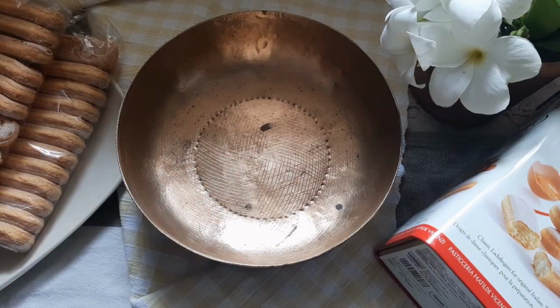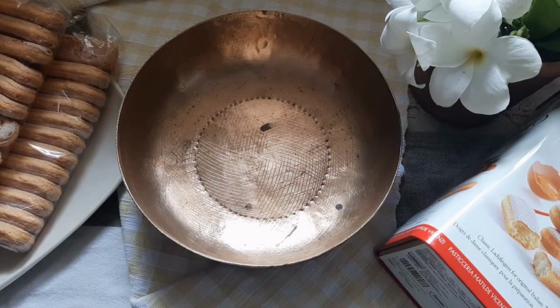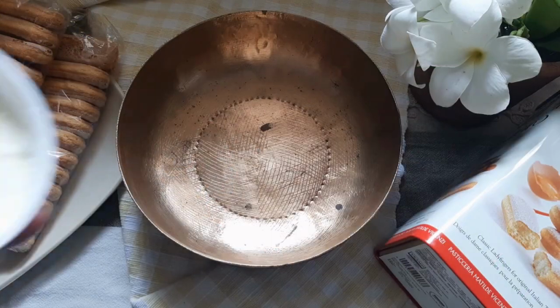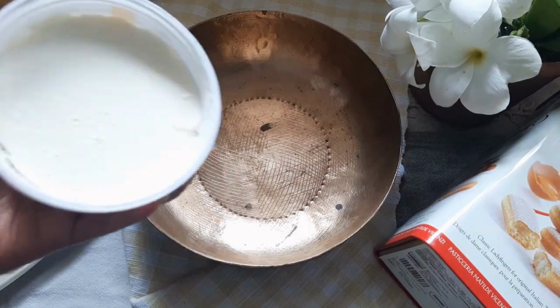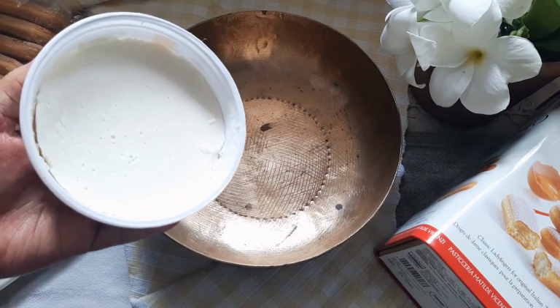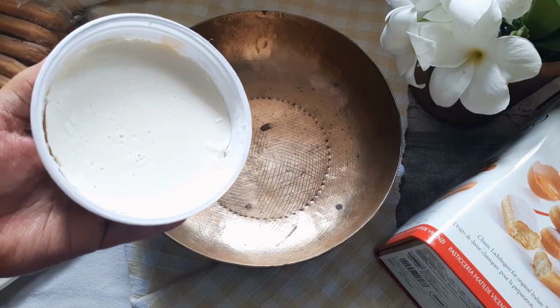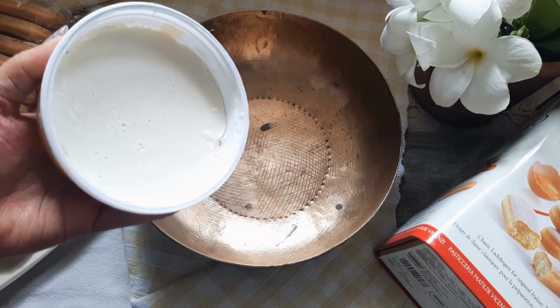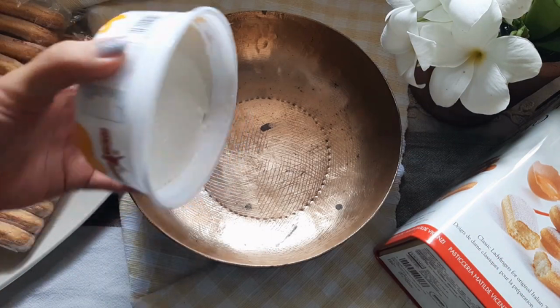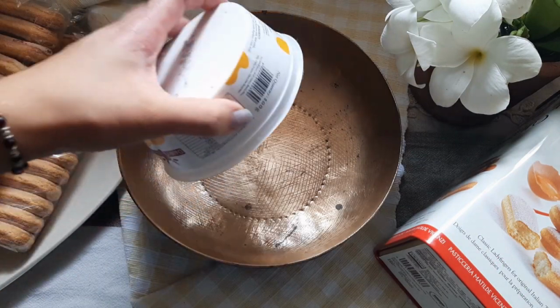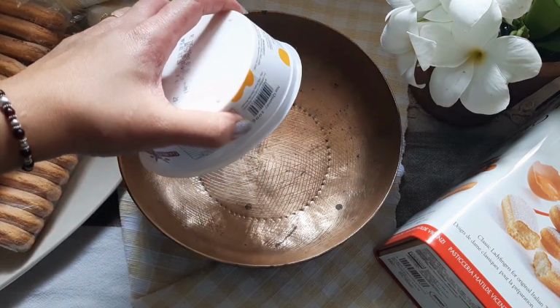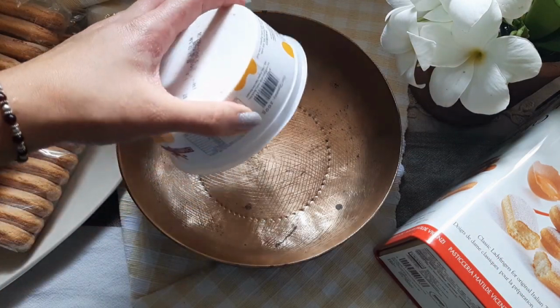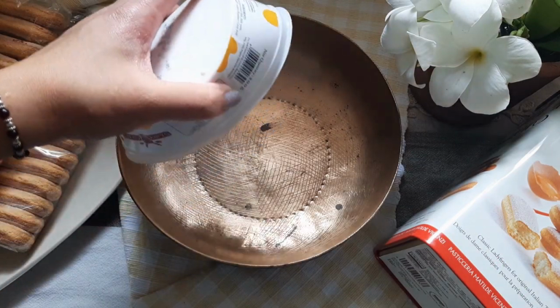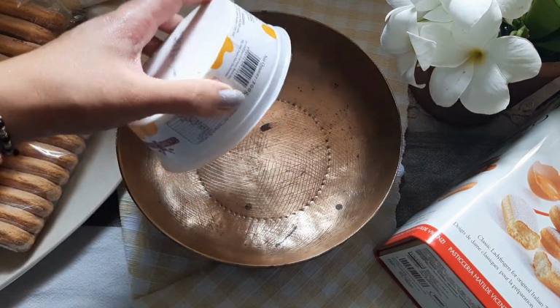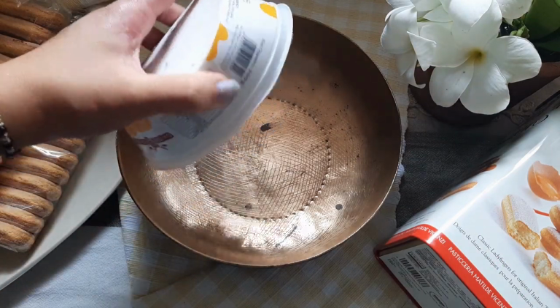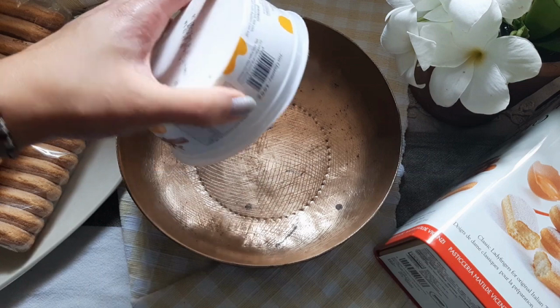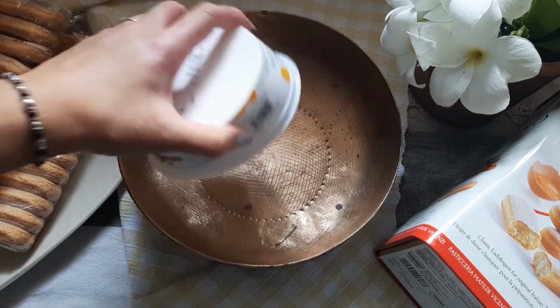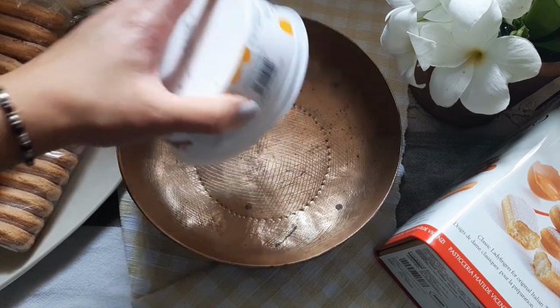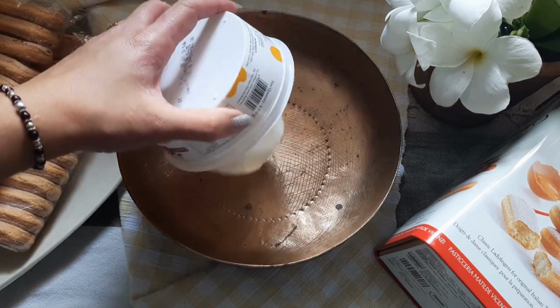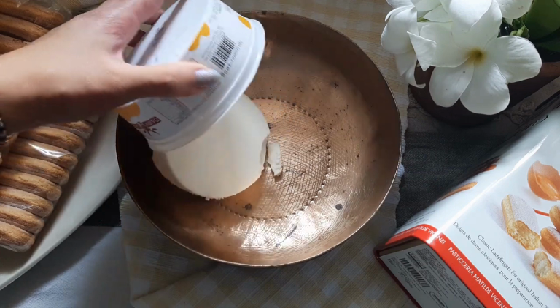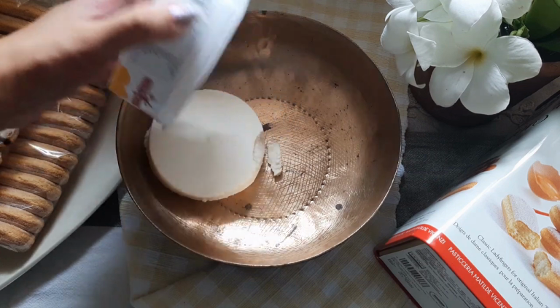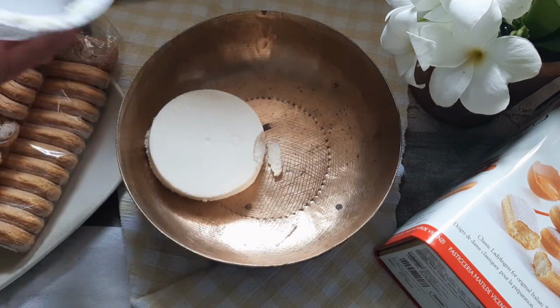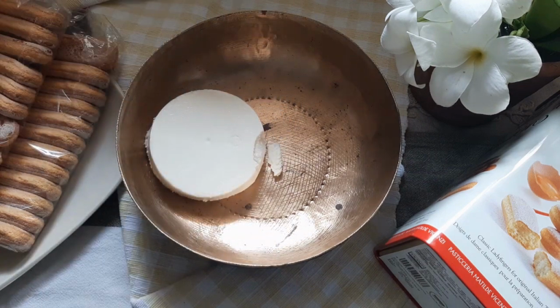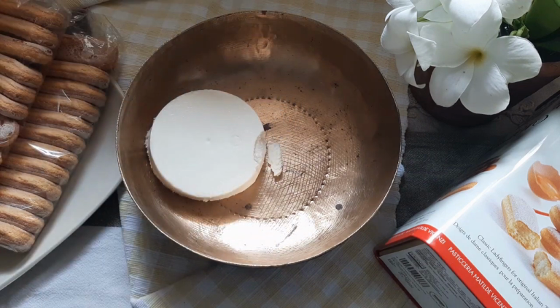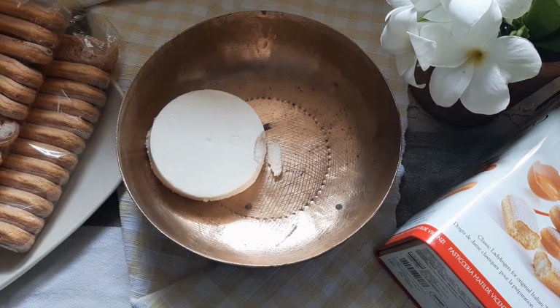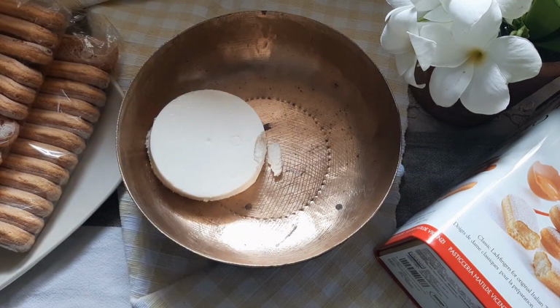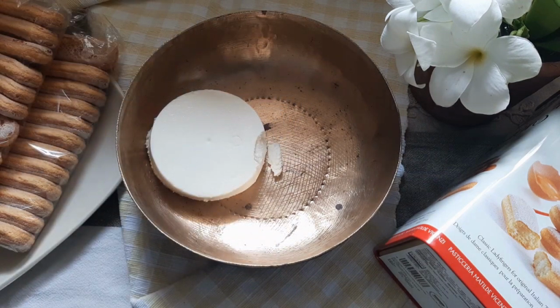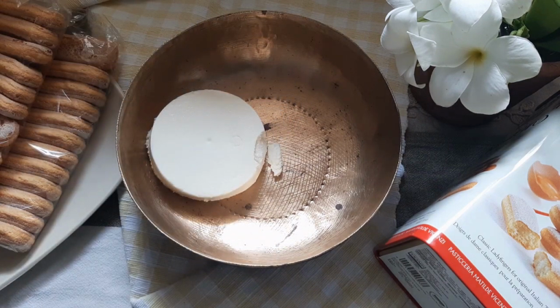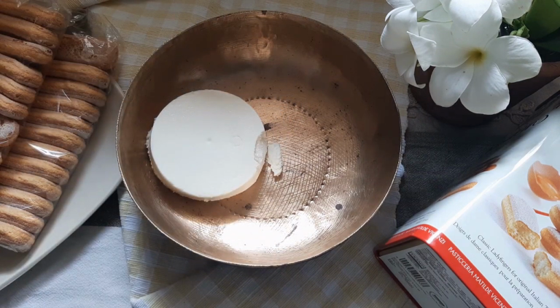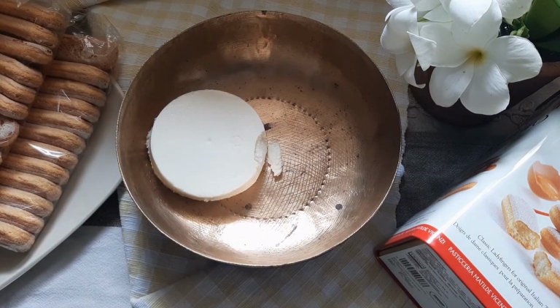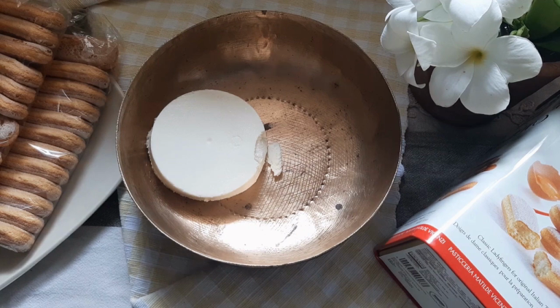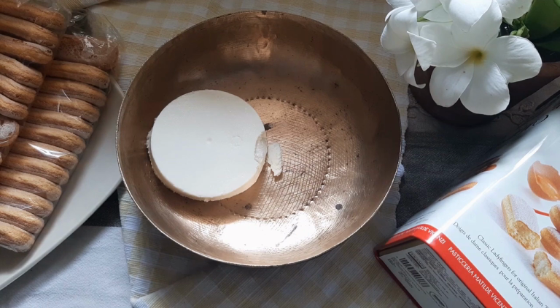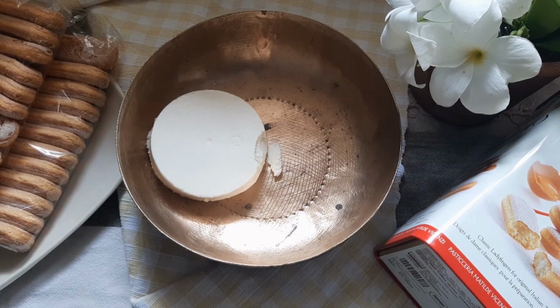In a bowl, toss in 150 grams of mascarpone cream. This cream has a soft flavor and is slightly tangy, and works beautifully to make a tiramisu.